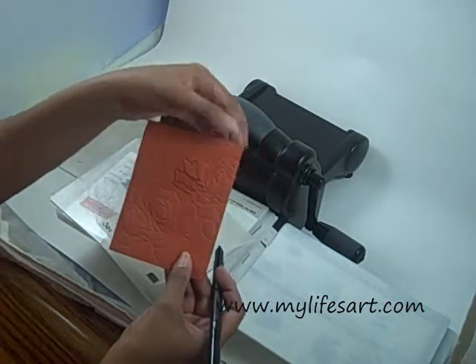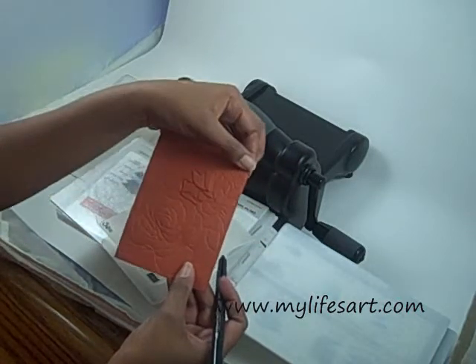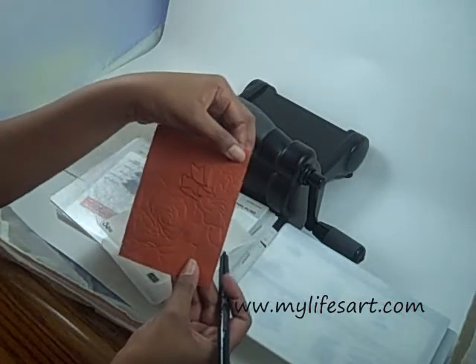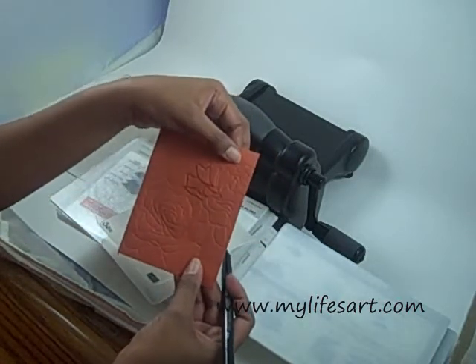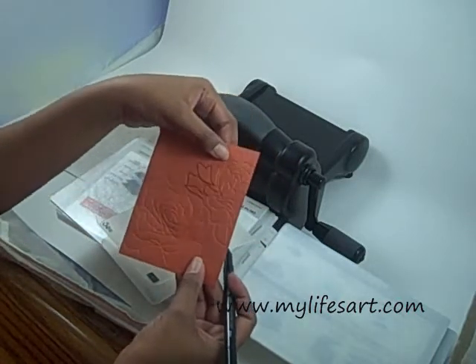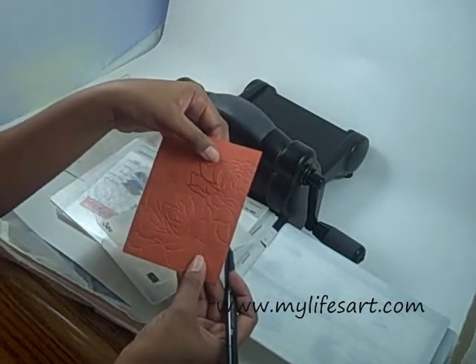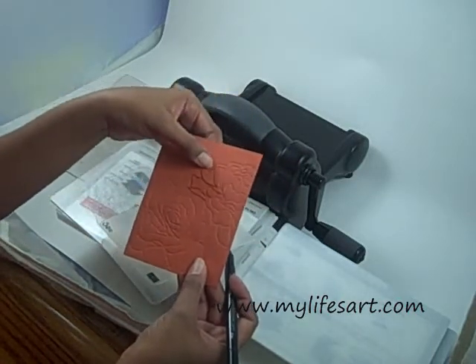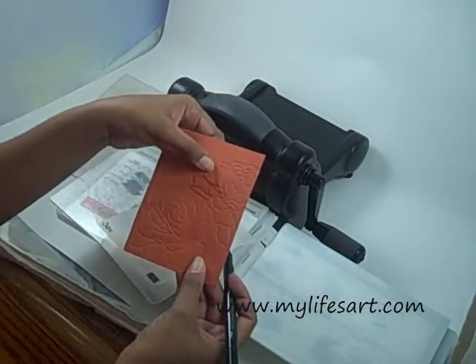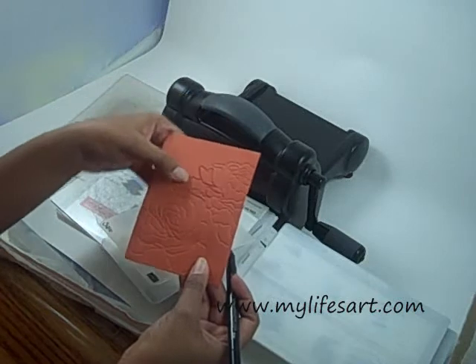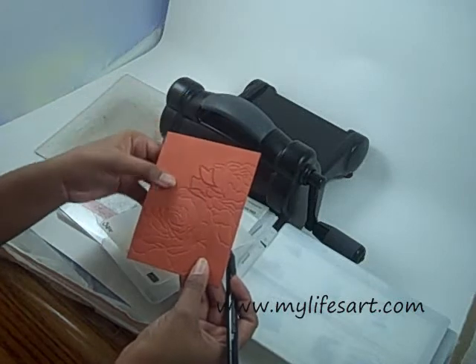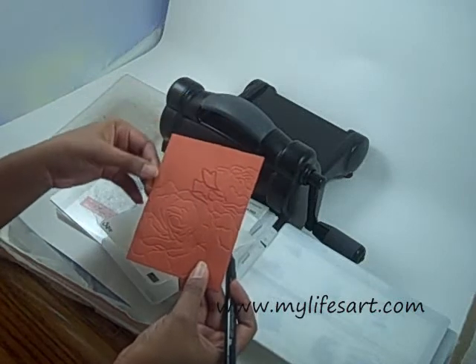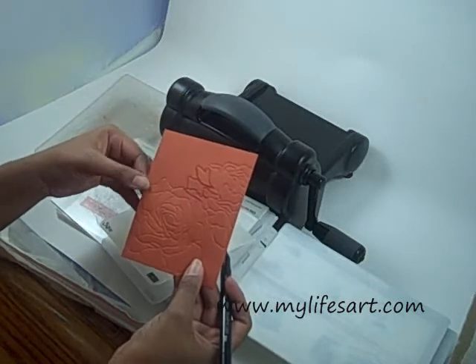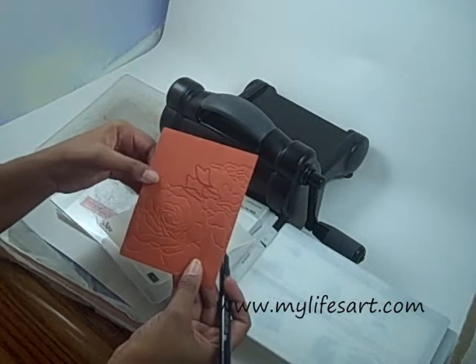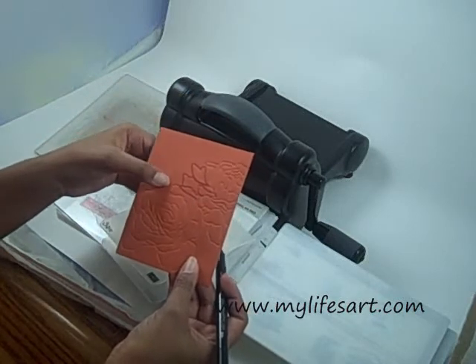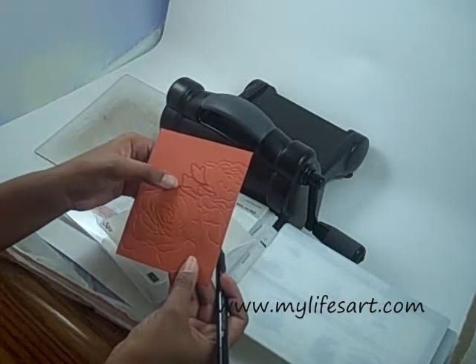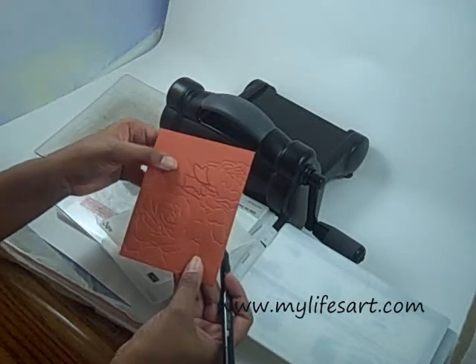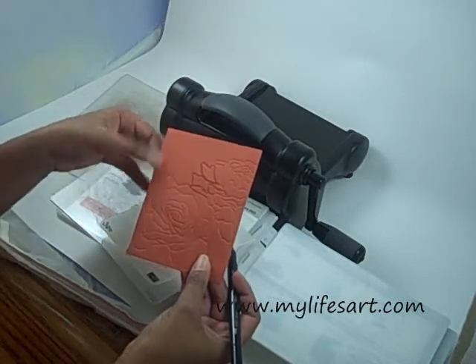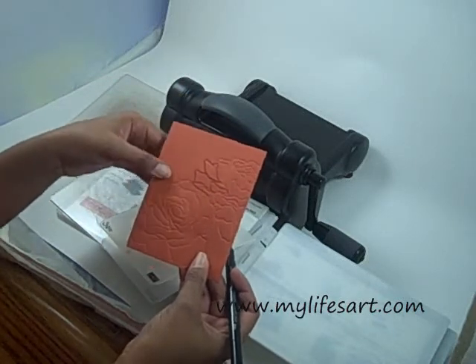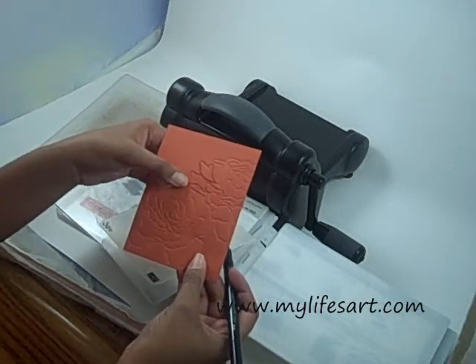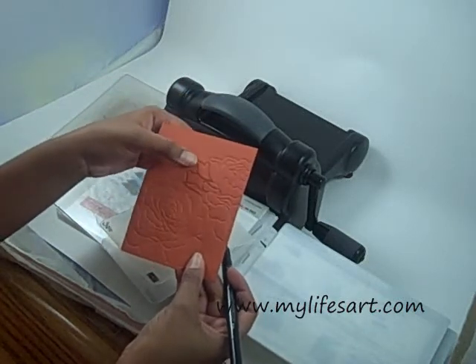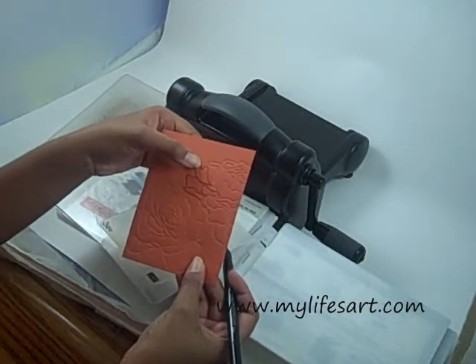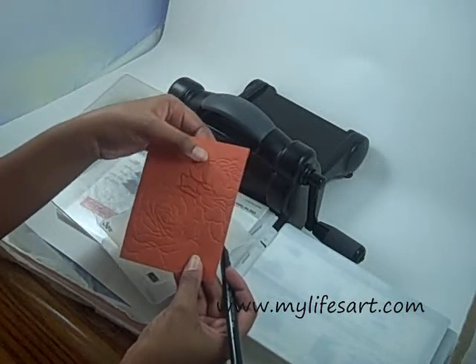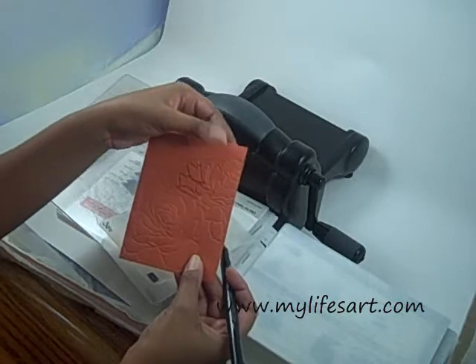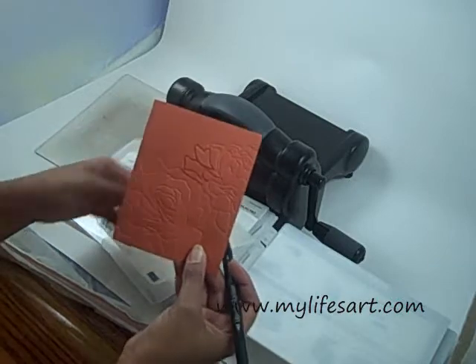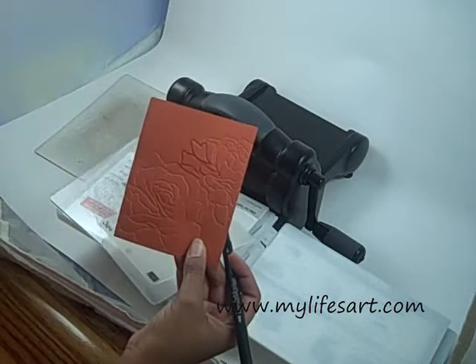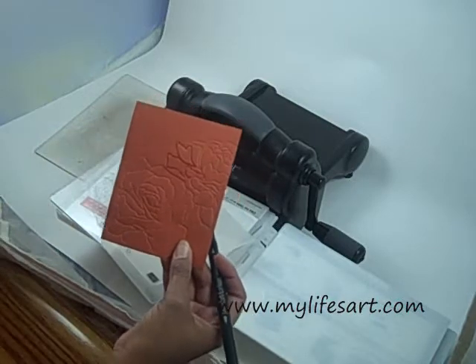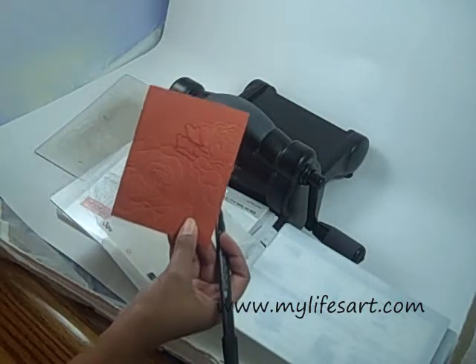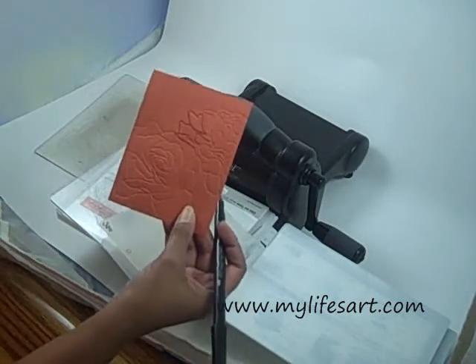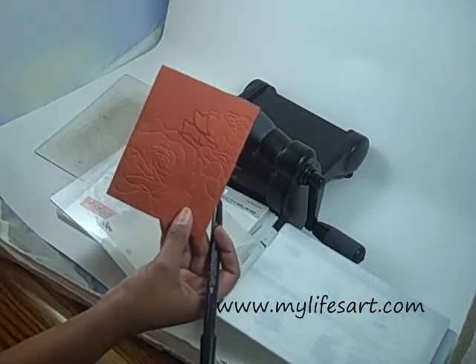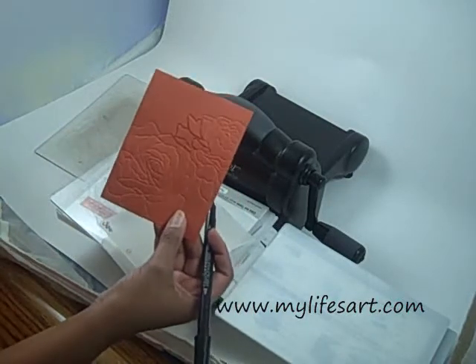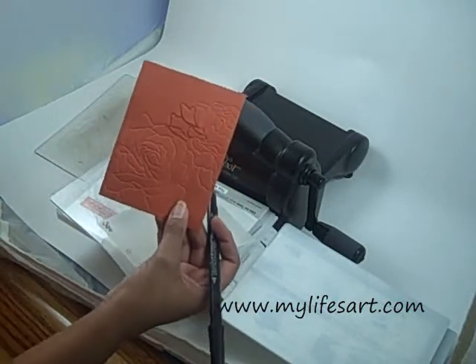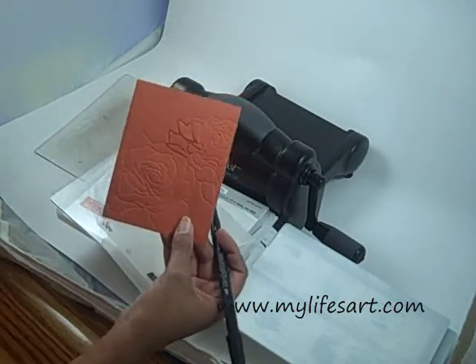What I also did was just took my scissors and cut this. It's actually pretty easy to cut because there's not a lot of deep valleys or anything, so it was very easy.